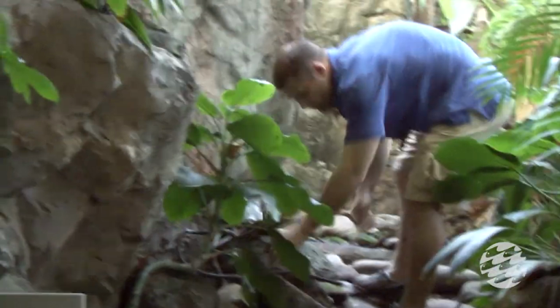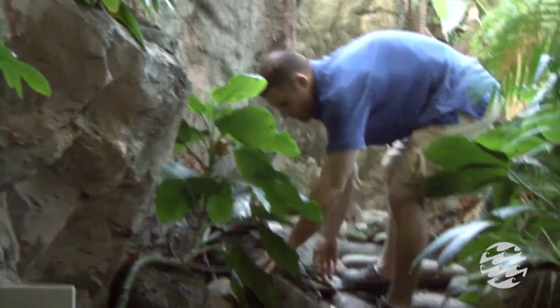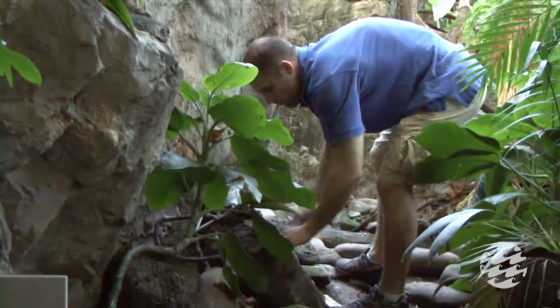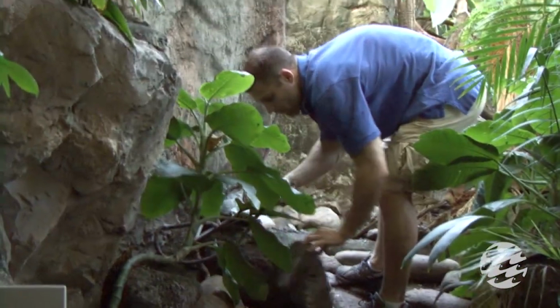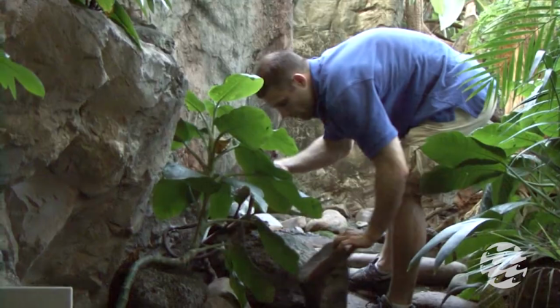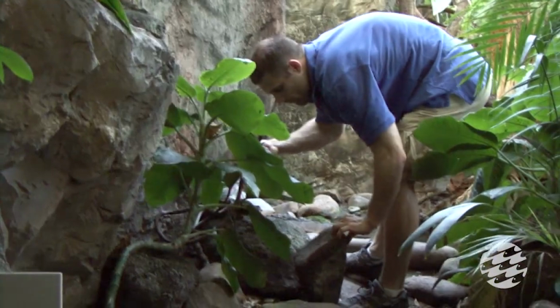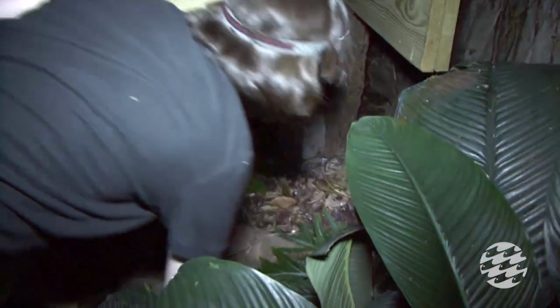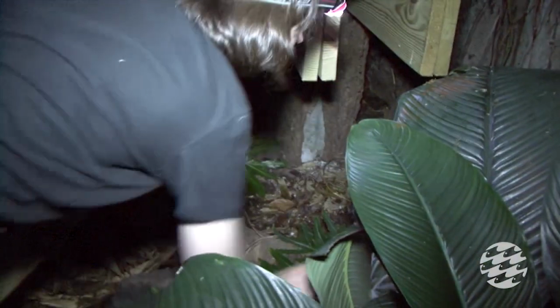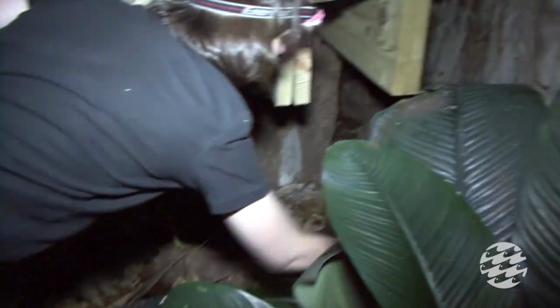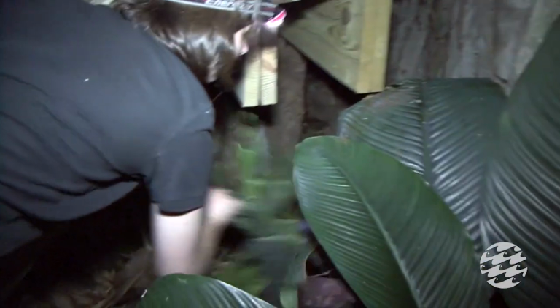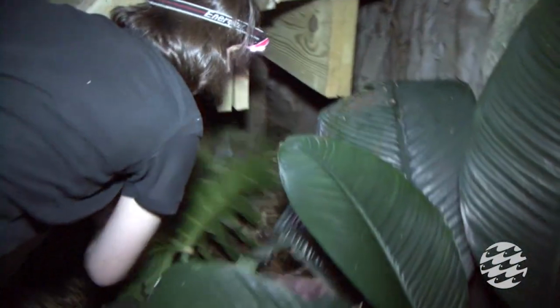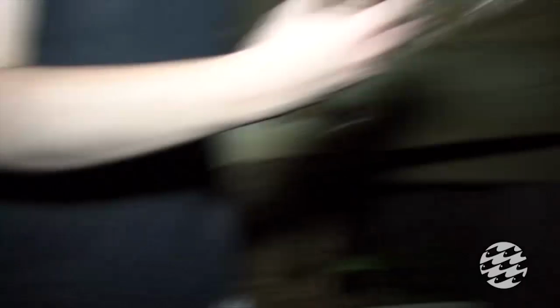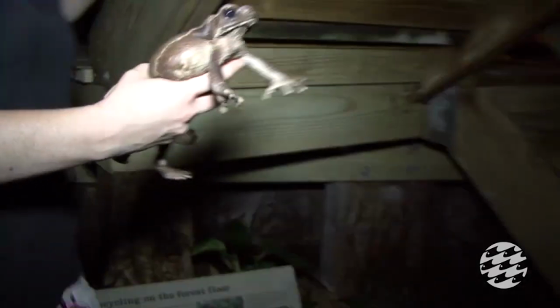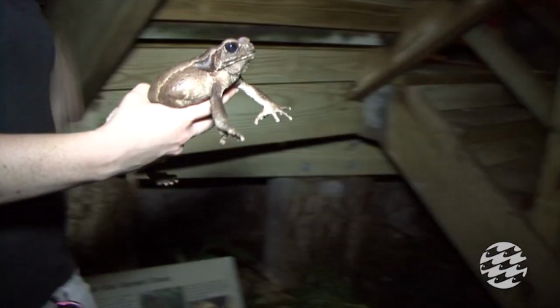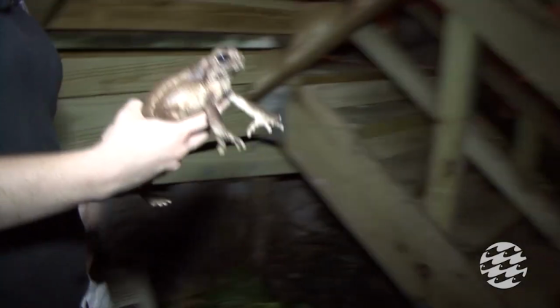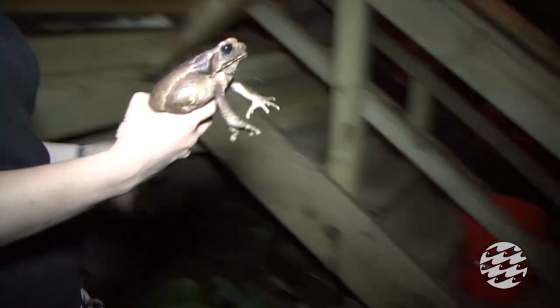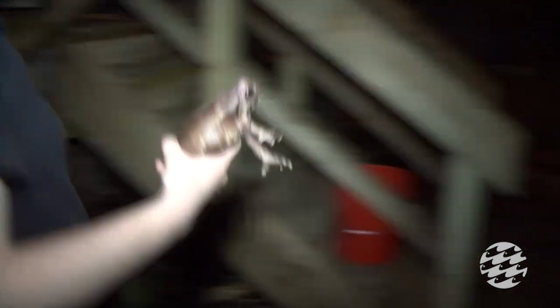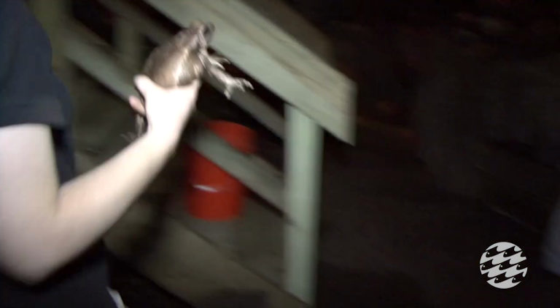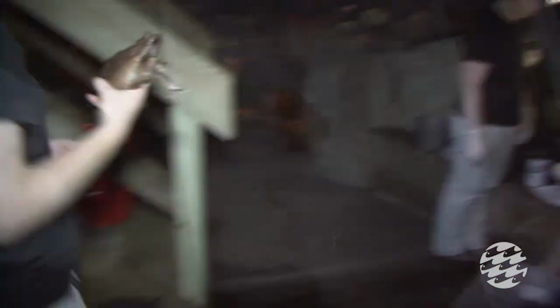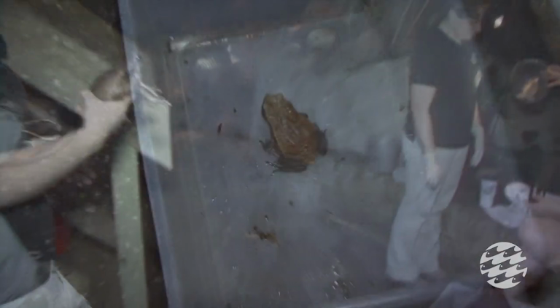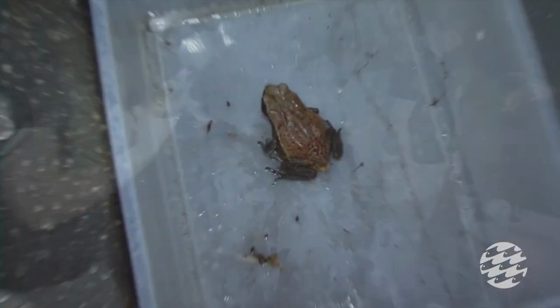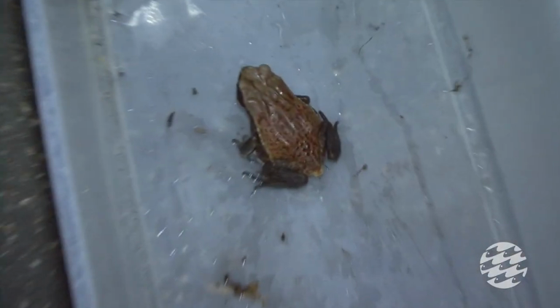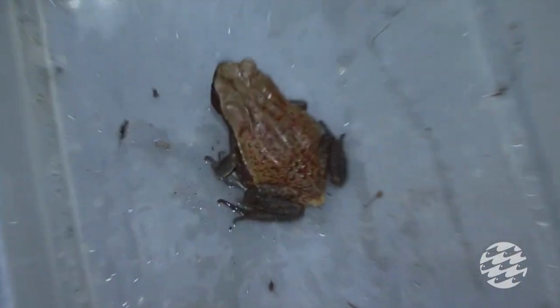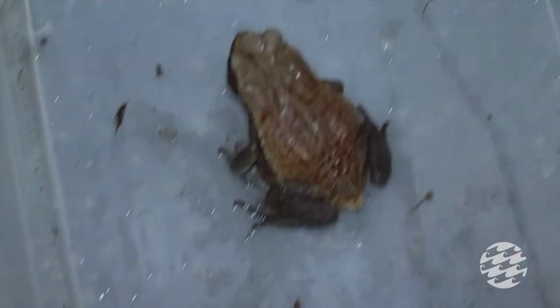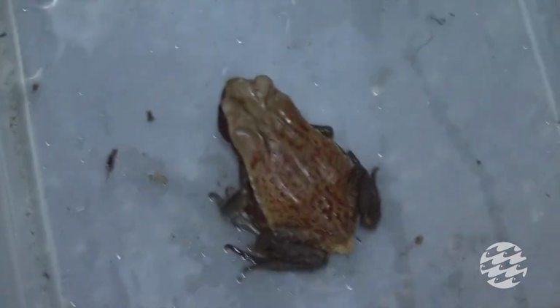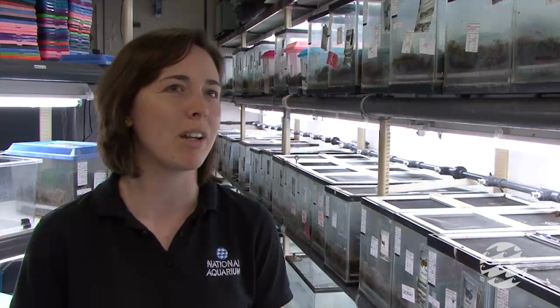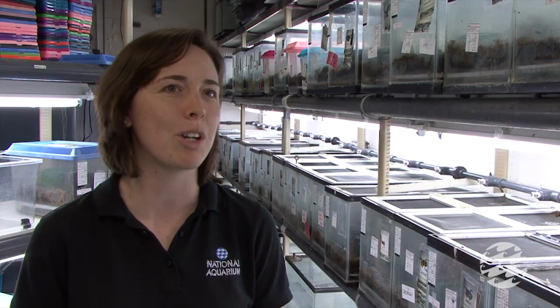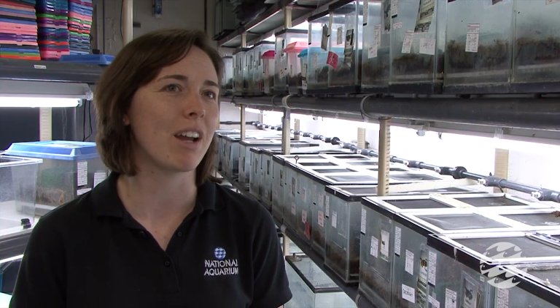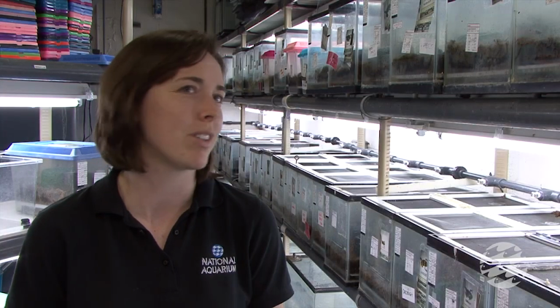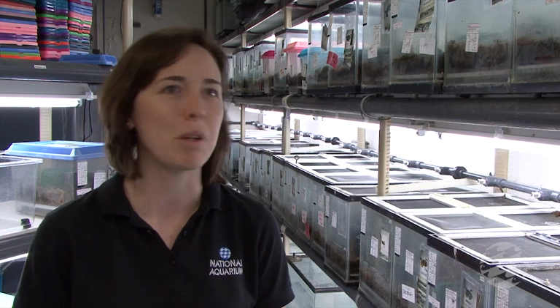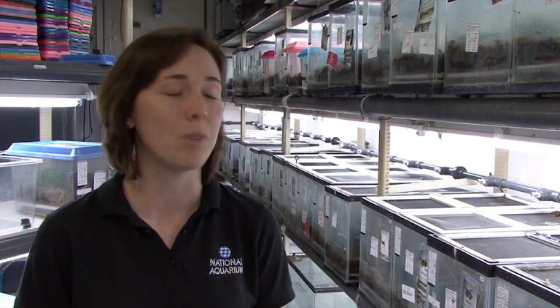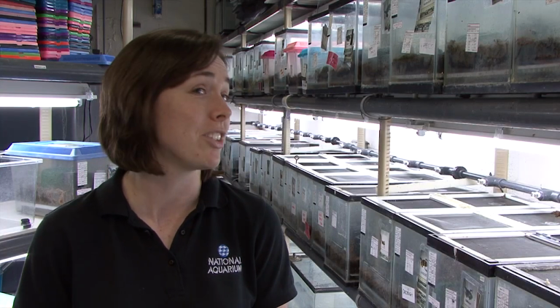Anything that we can move, we do move. We lift it up — we find toads buried in the dirt and in any little hole that we can reach our hands into, we will. And anybody else who comes out afterwards, we don't catch.